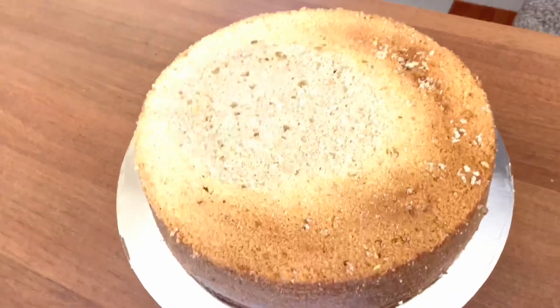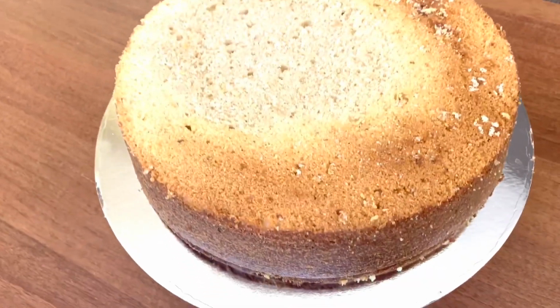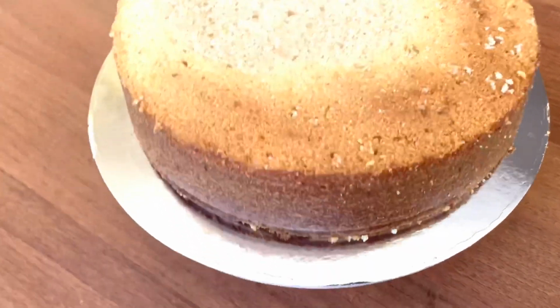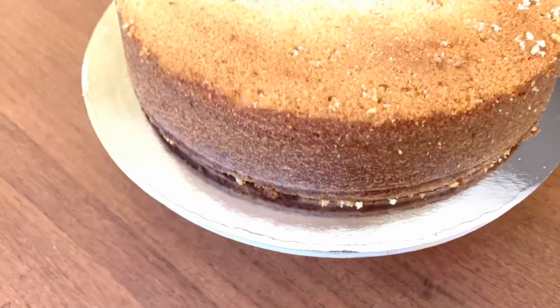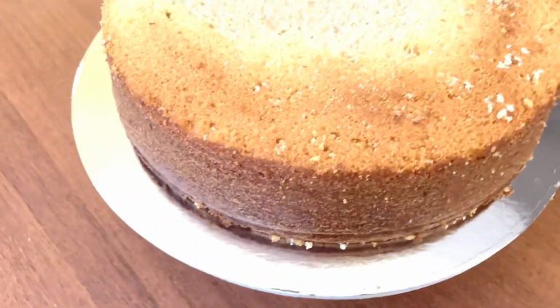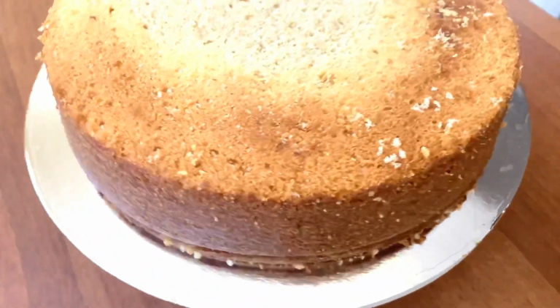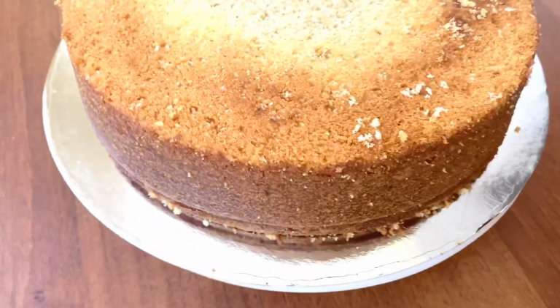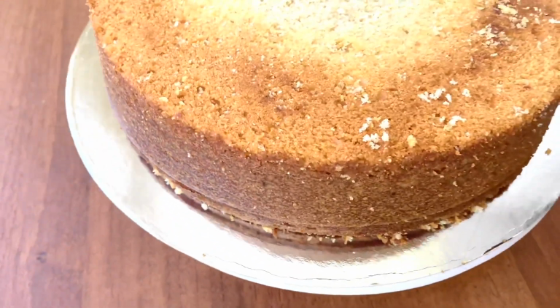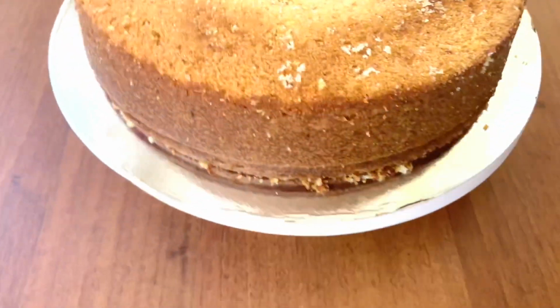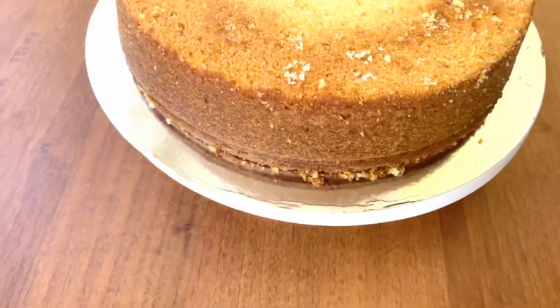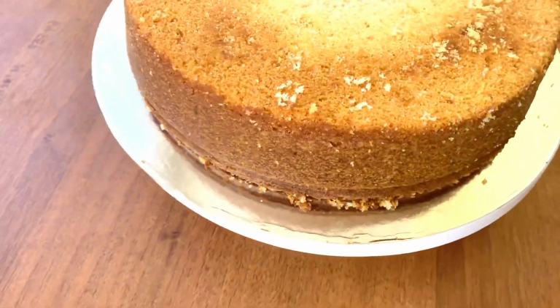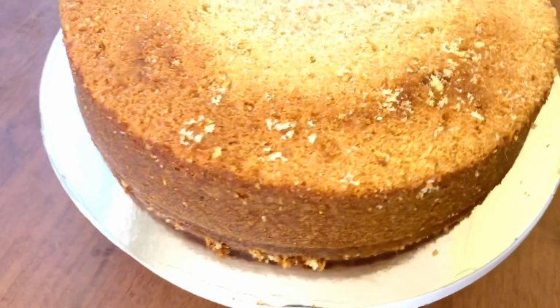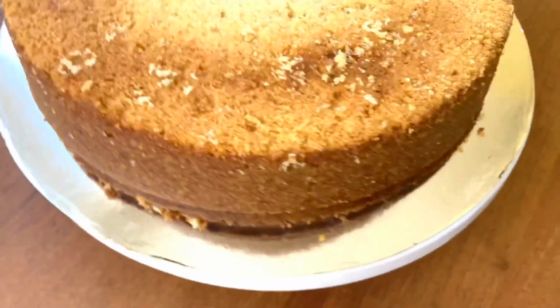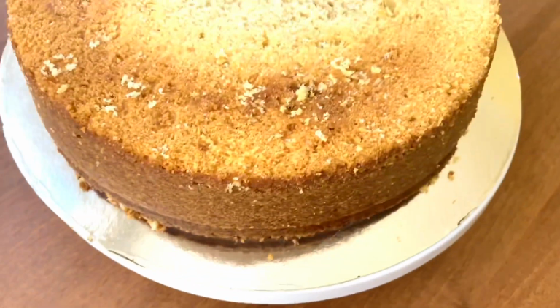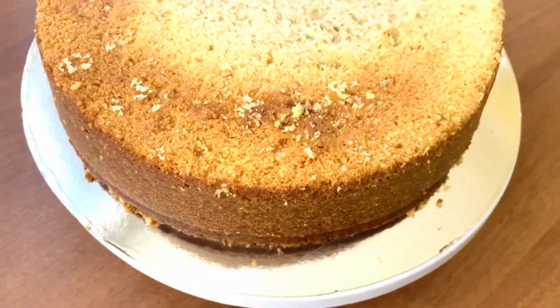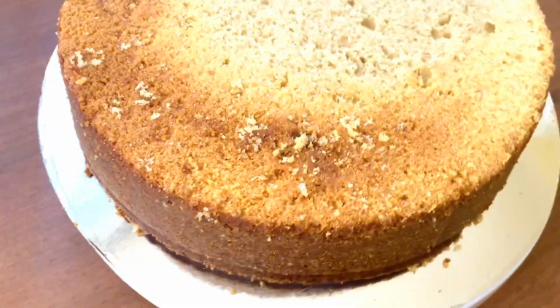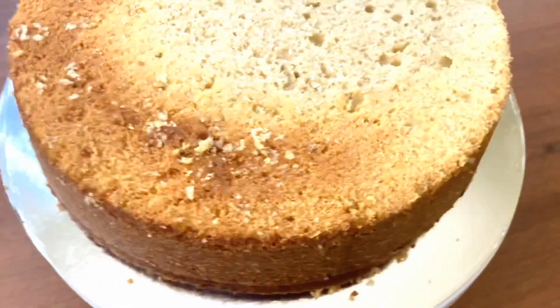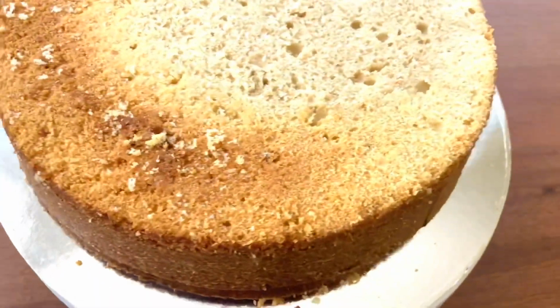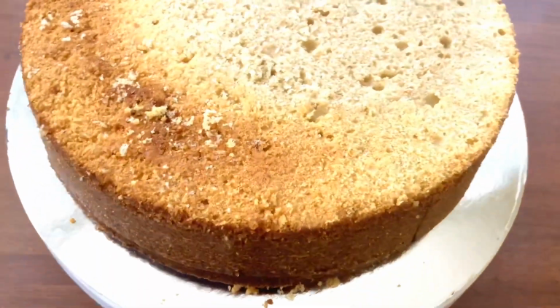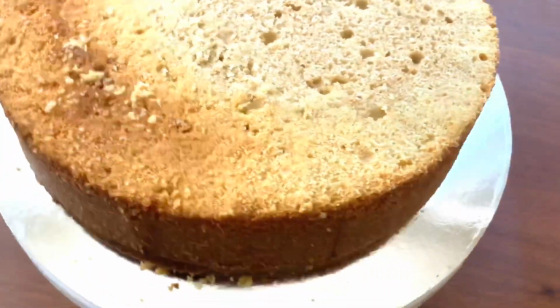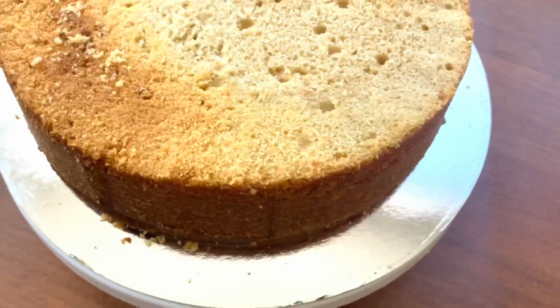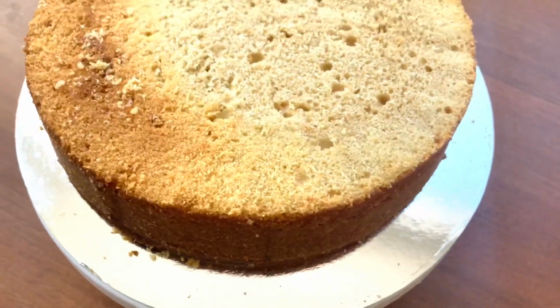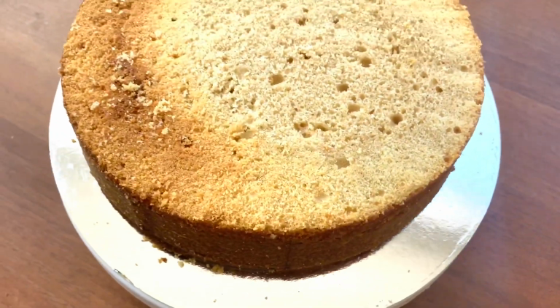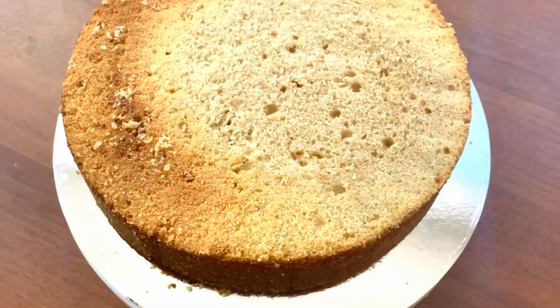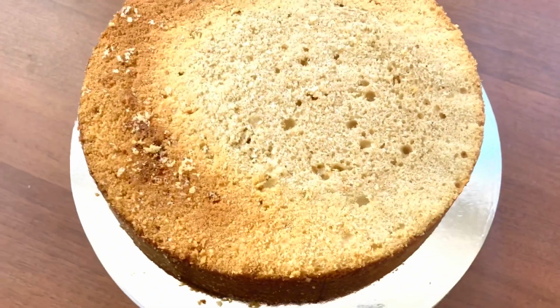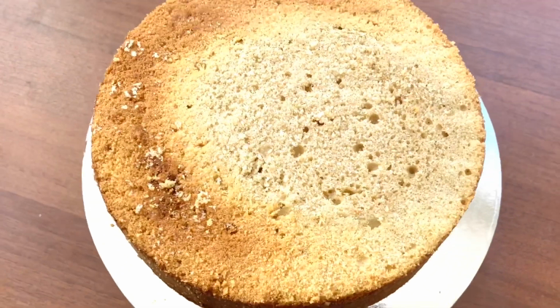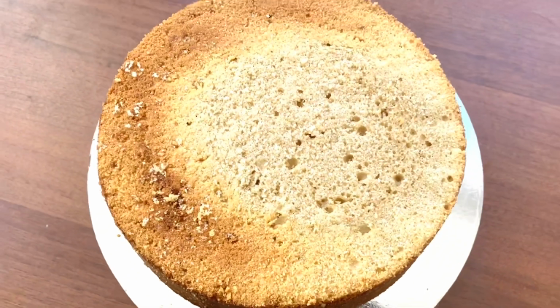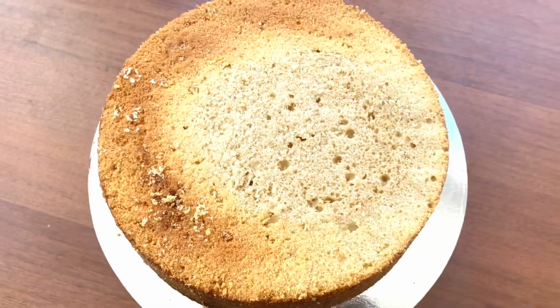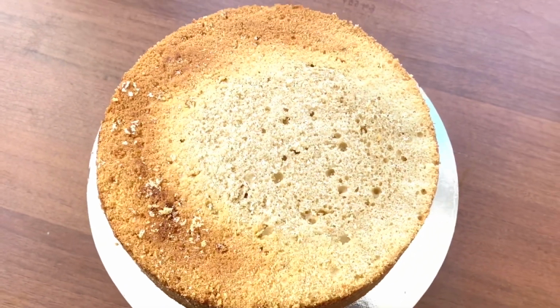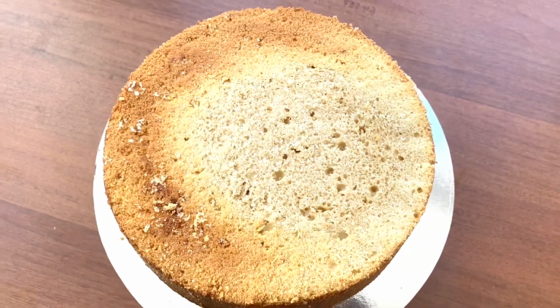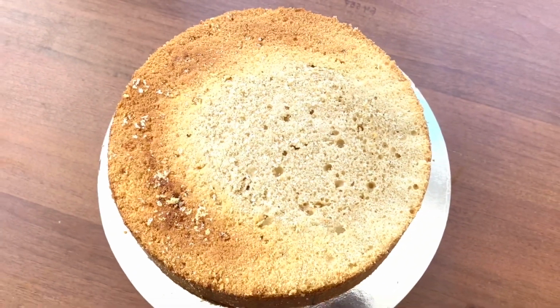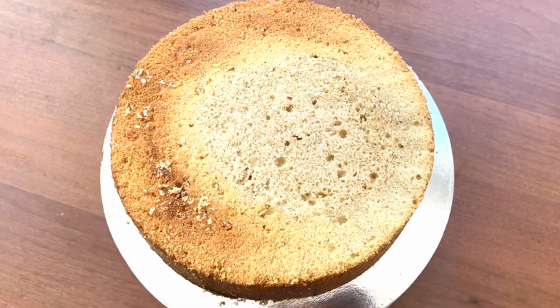Hello guys, welcome back to my channel. In this video I'm going to show you simple steps to bake a Nigerian vanilla cake, so stay tuned. First of all, I'm going to introduce the ingredients.